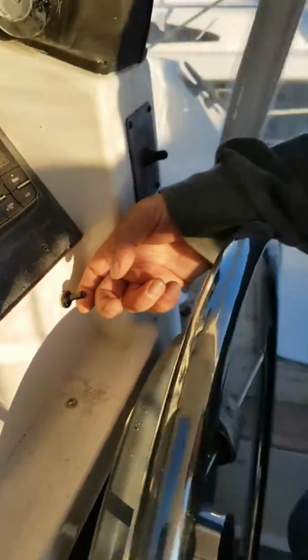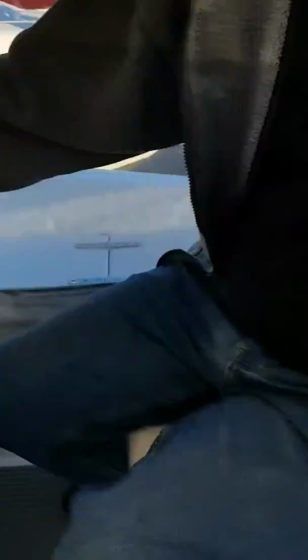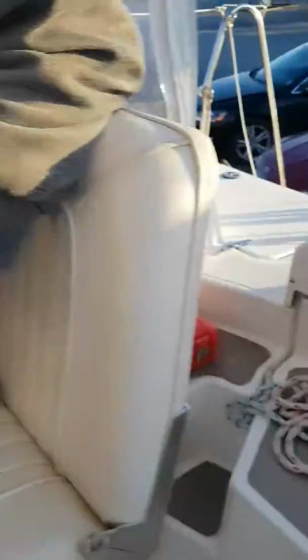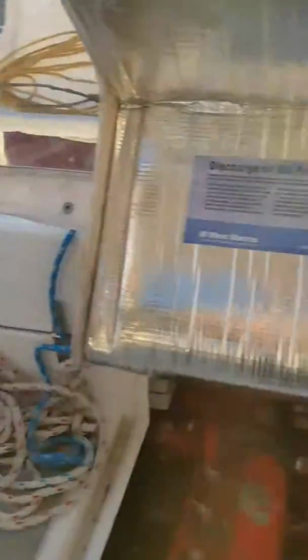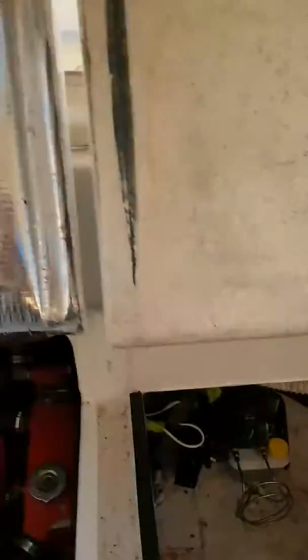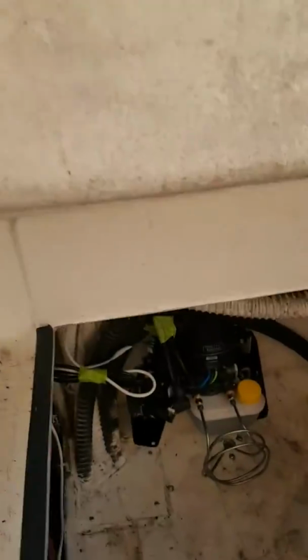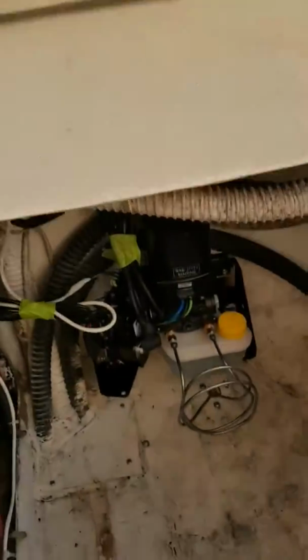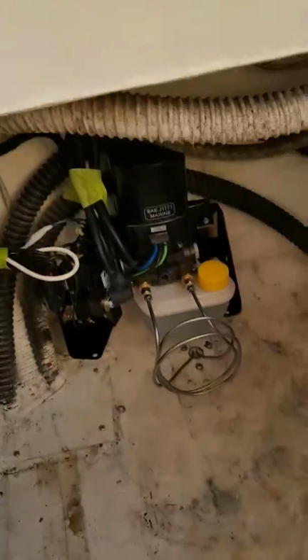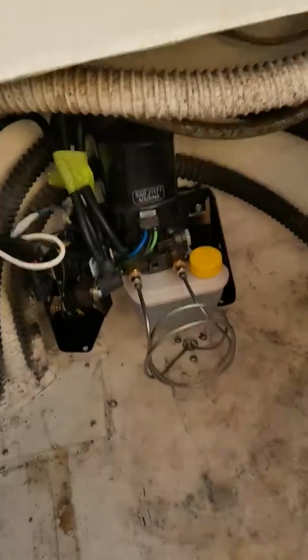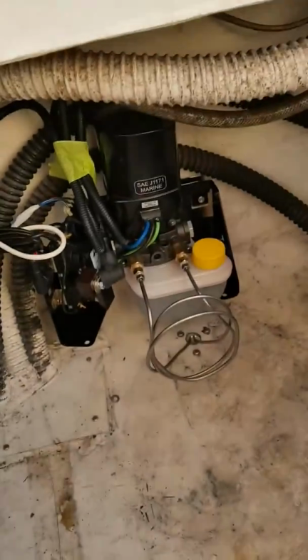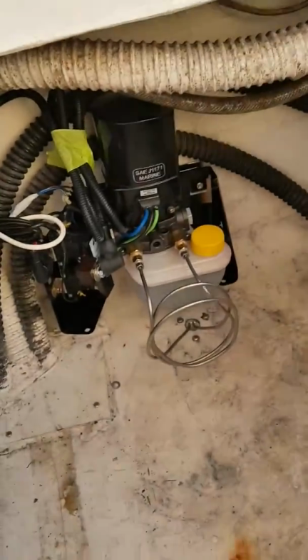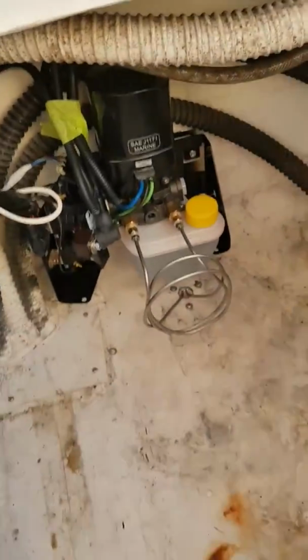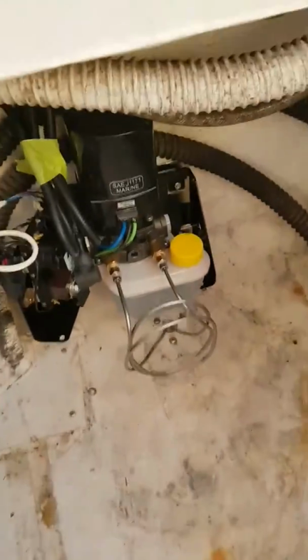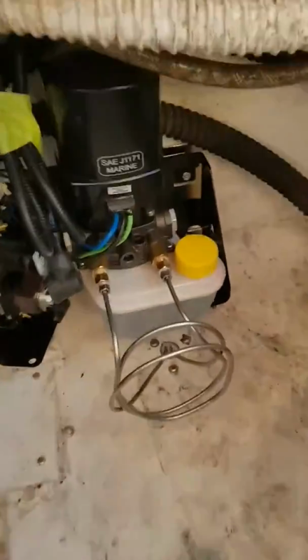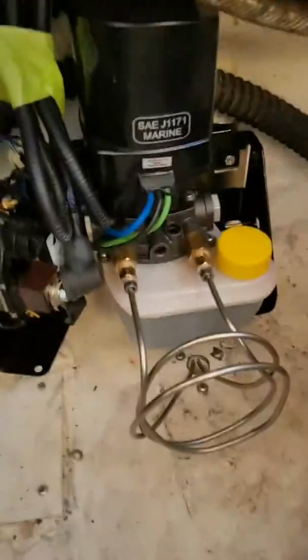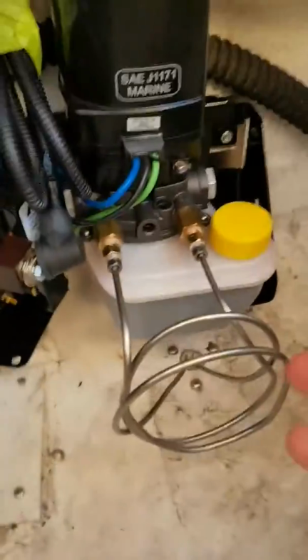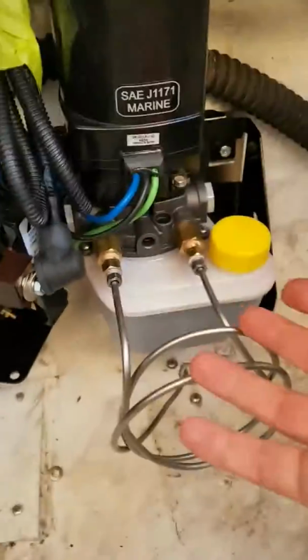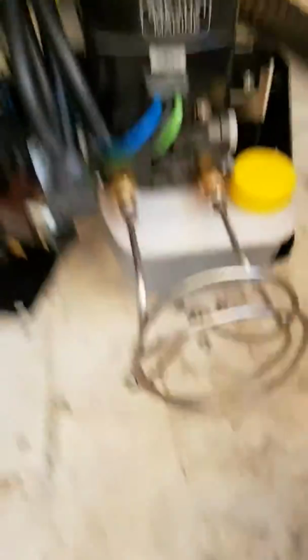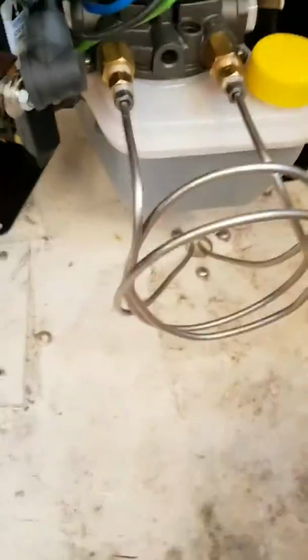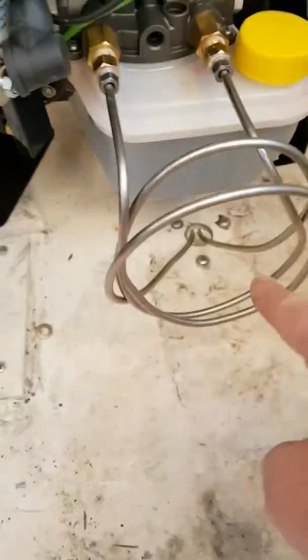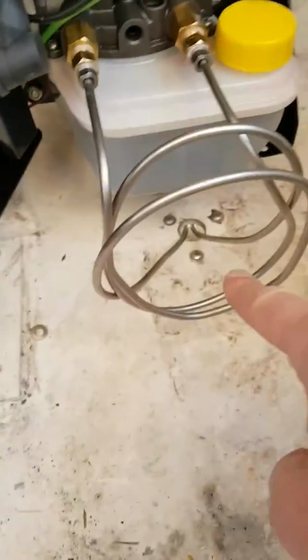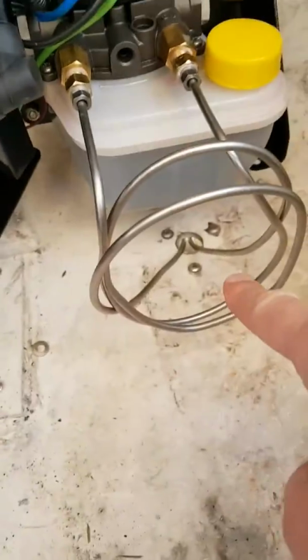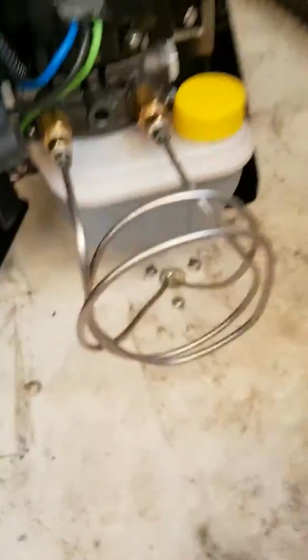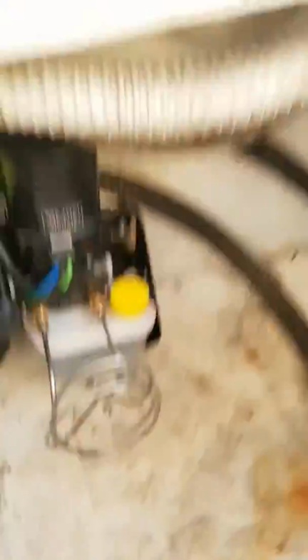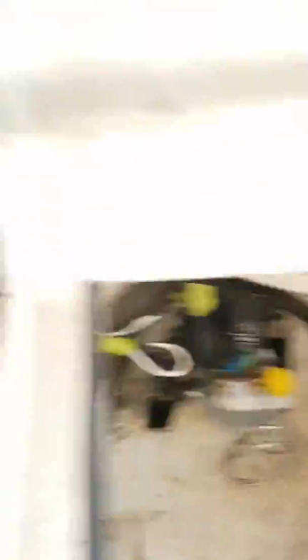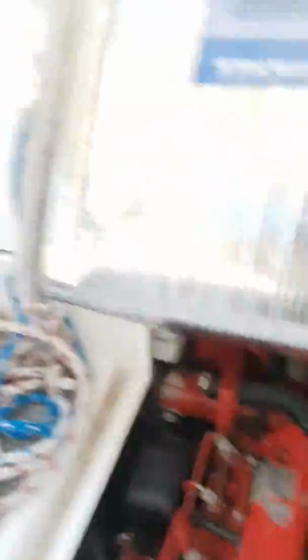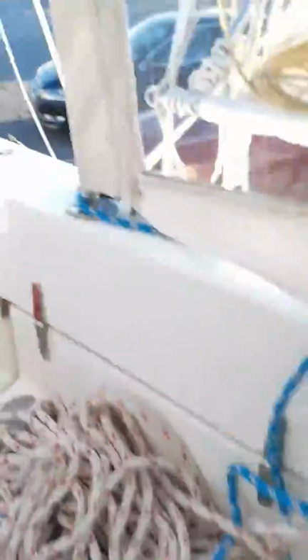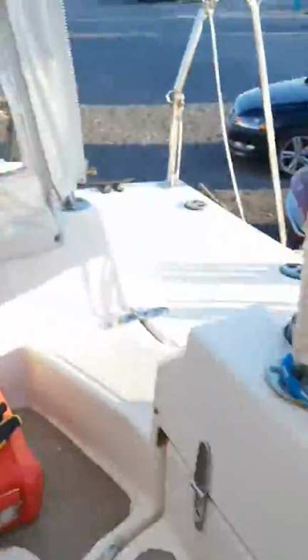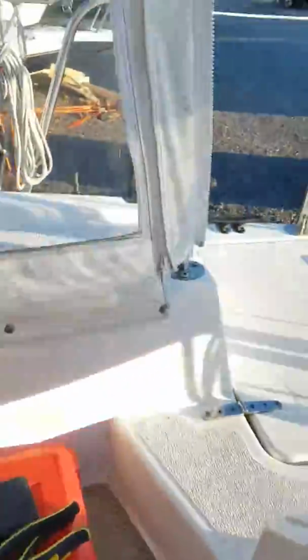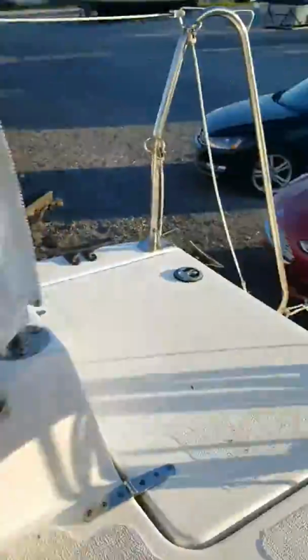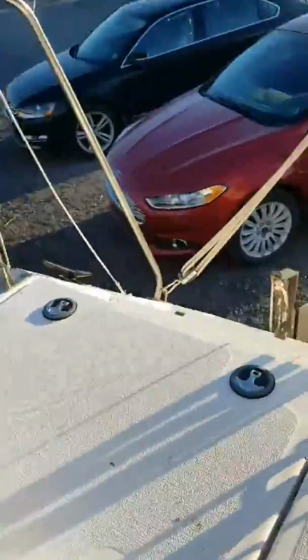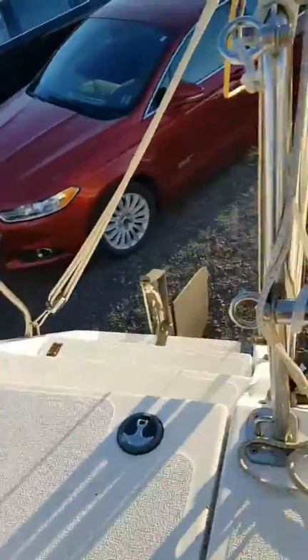Up goes the hydraulic pump. Hydraulic fluid goes down to these nice cables, down to the drain of the cockpit. You're up all the way.